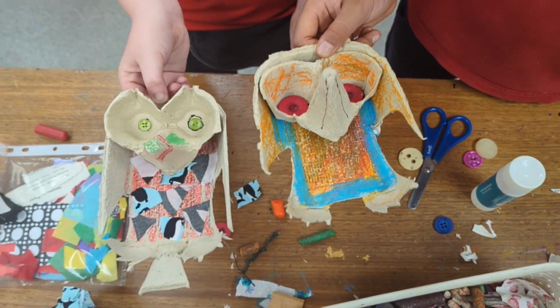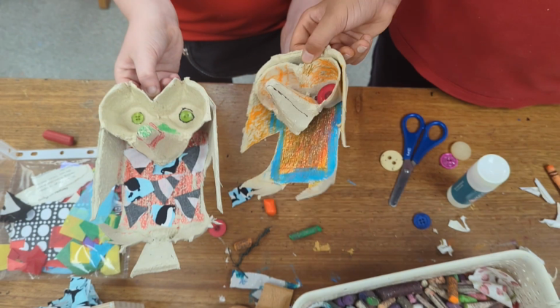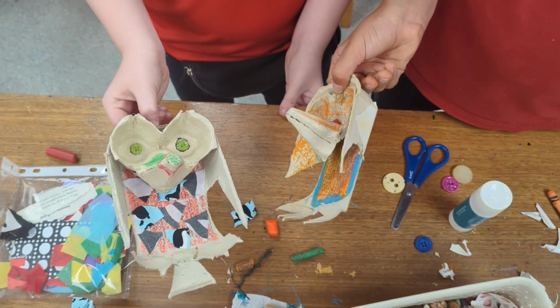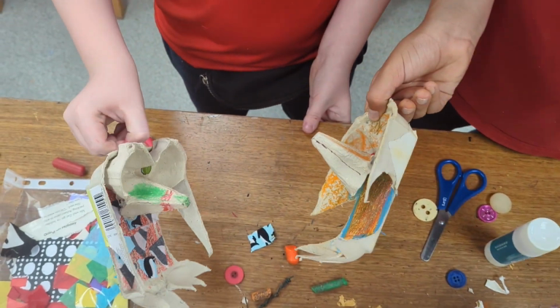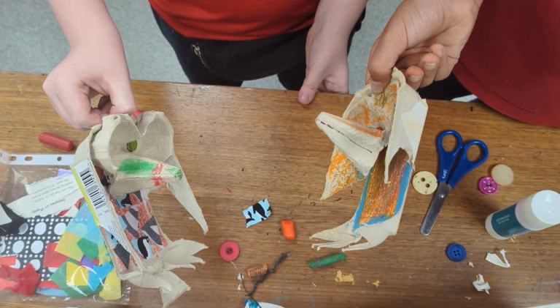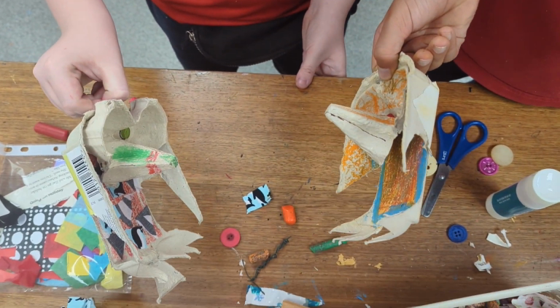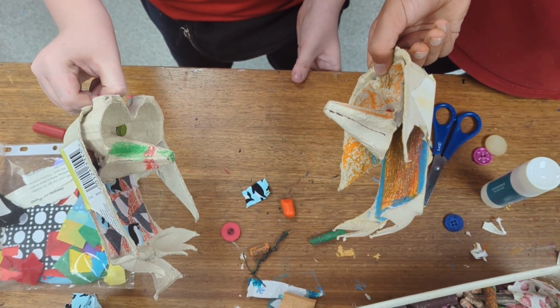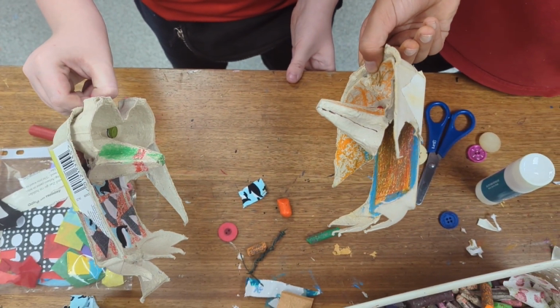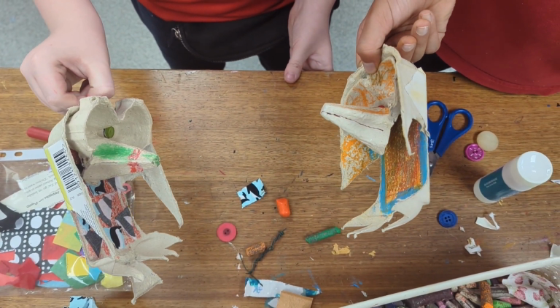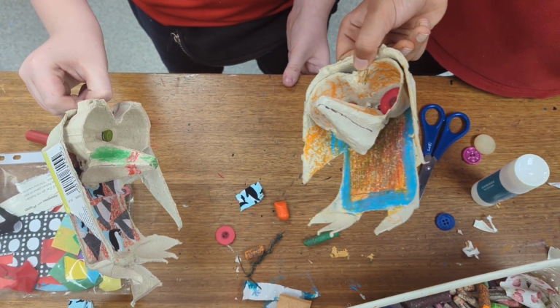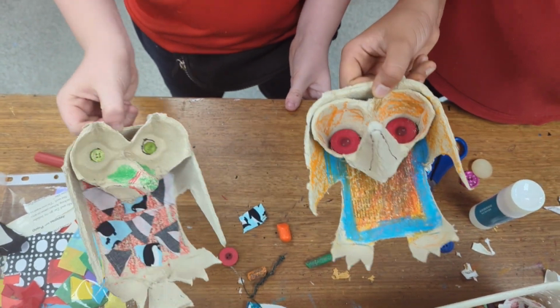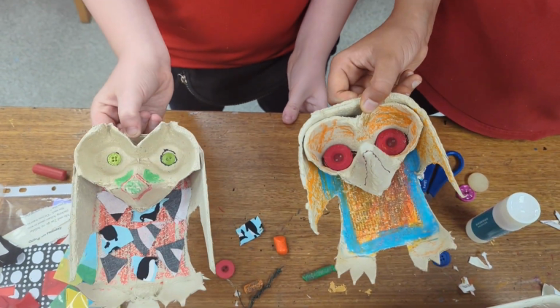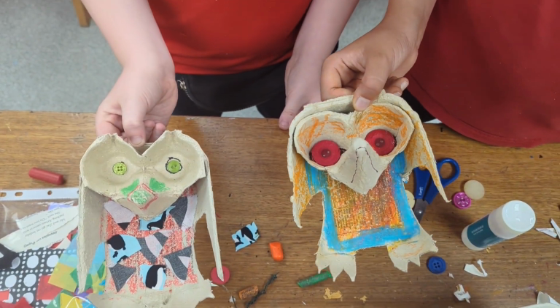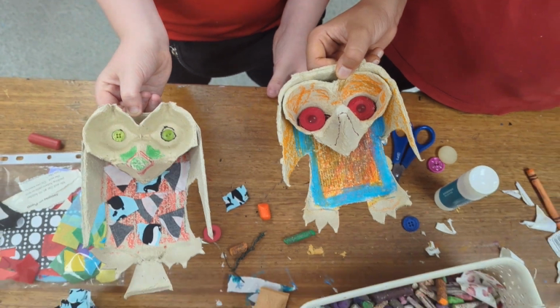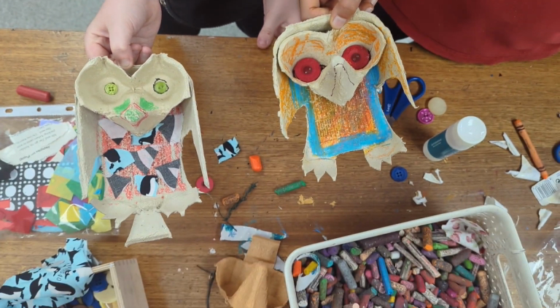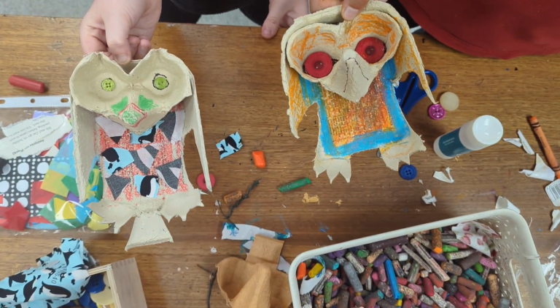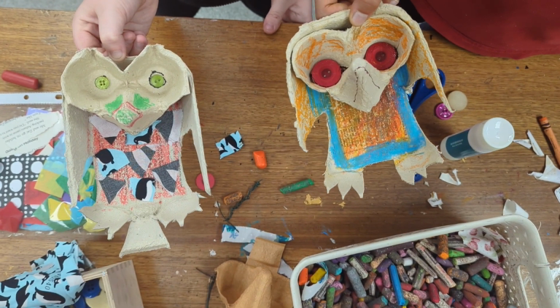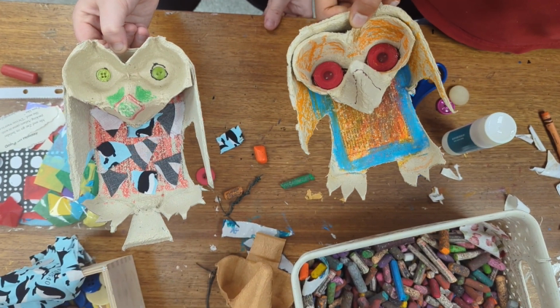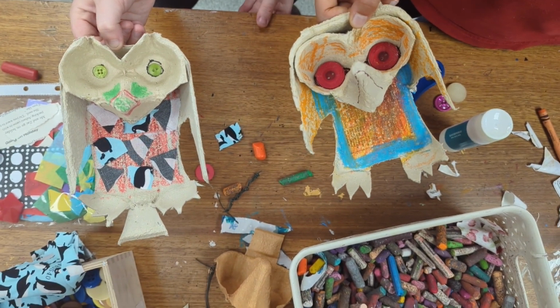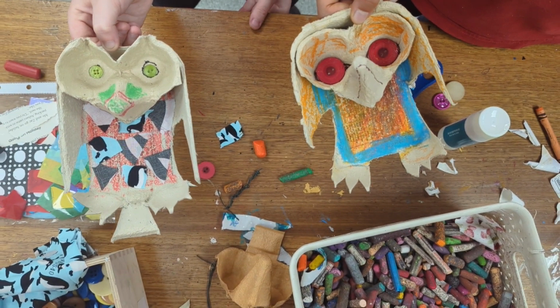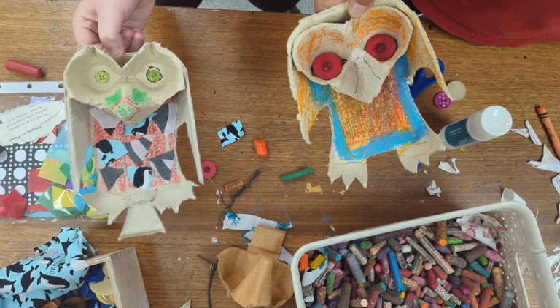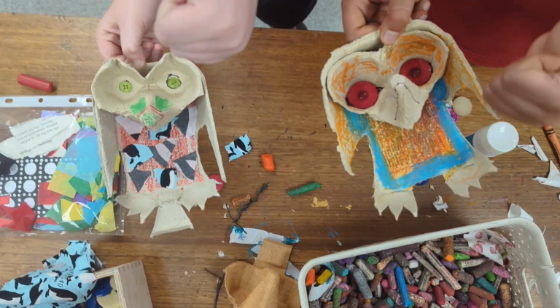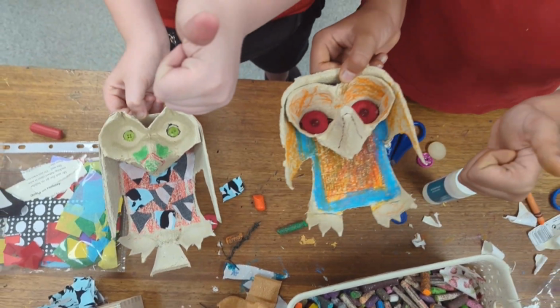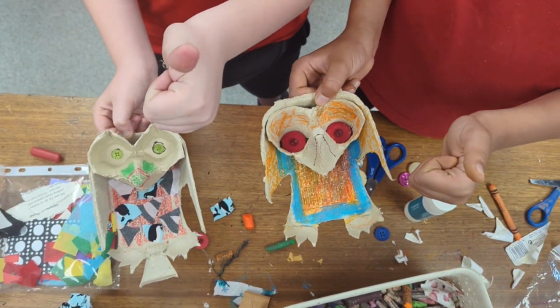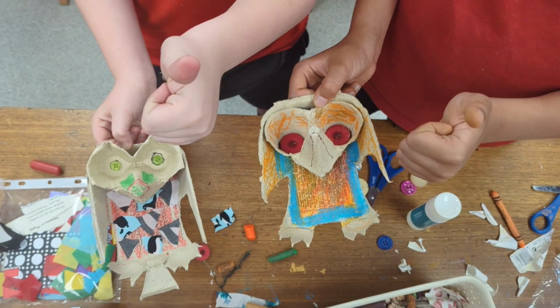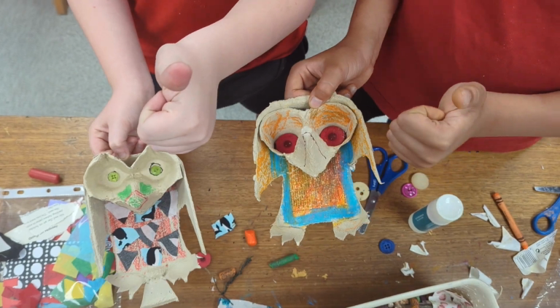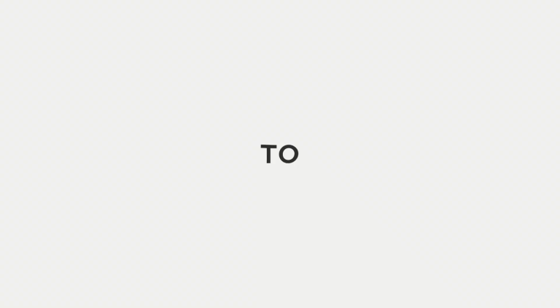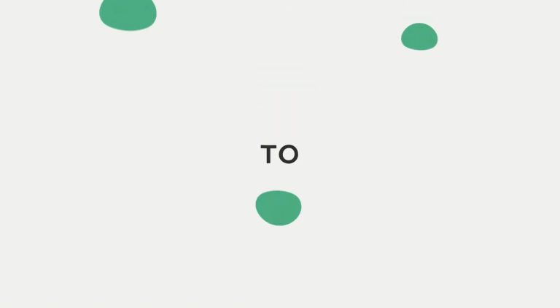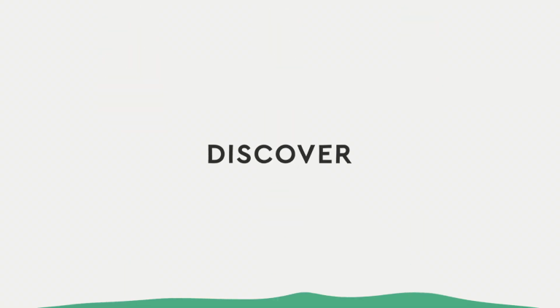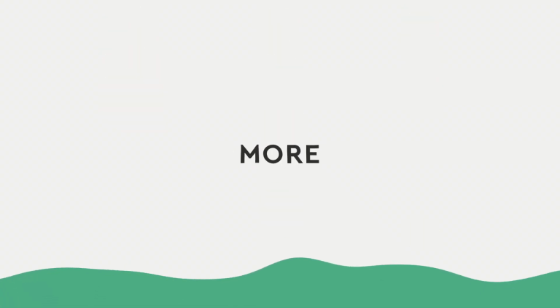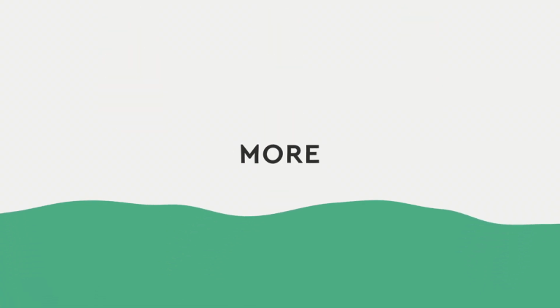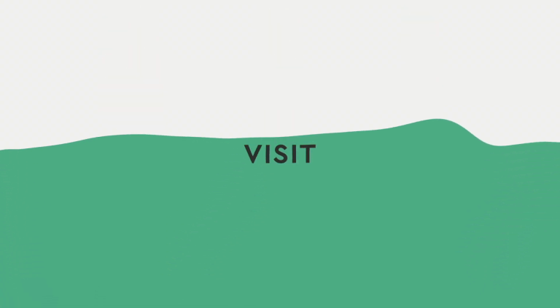As always, maybe we can even bring some of your wee birds into conversation with each other. Do feel free to bring them into school and introduce them to me!